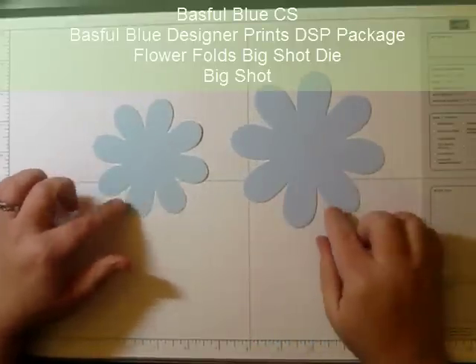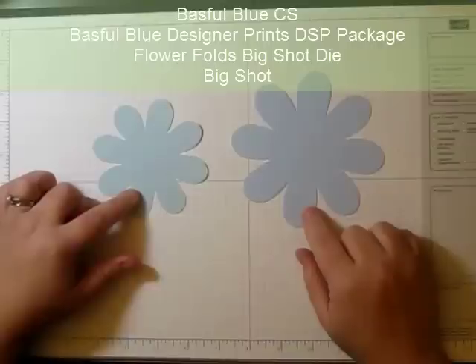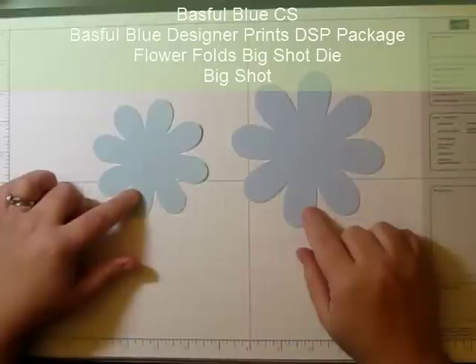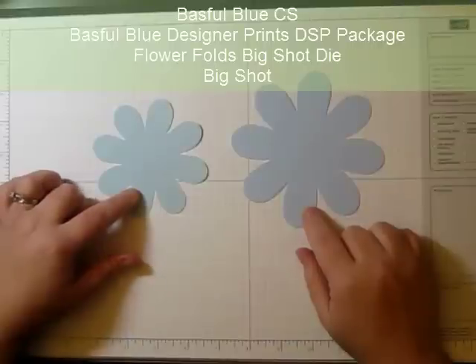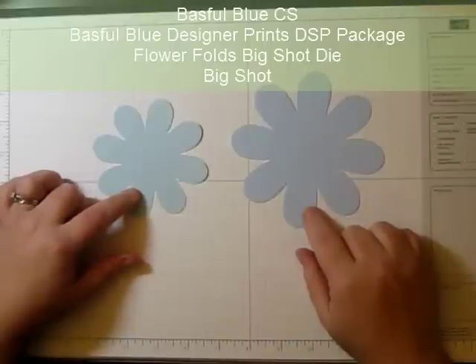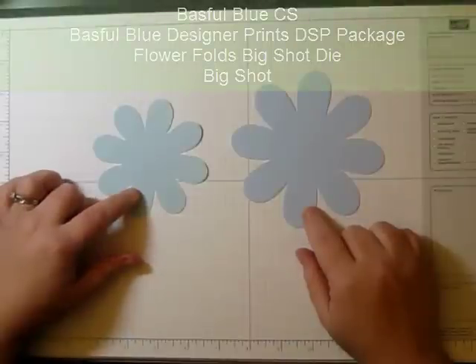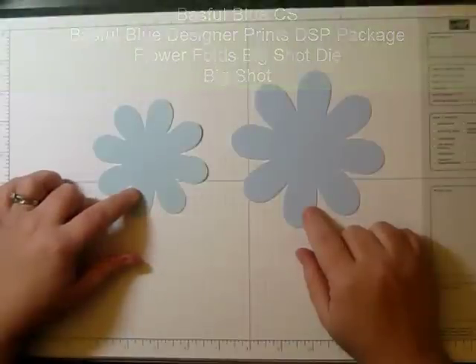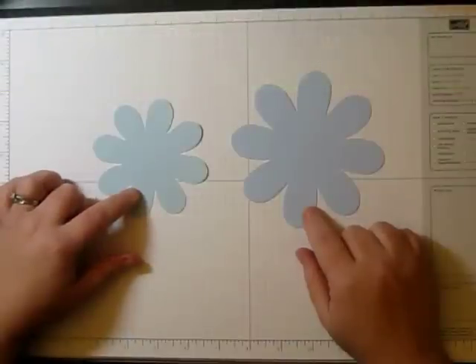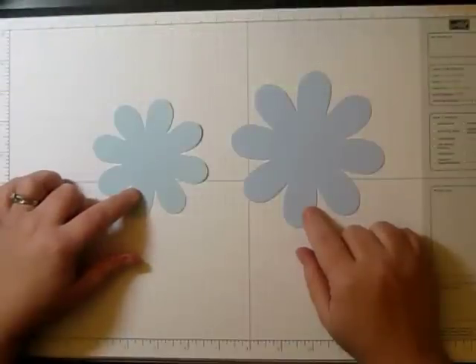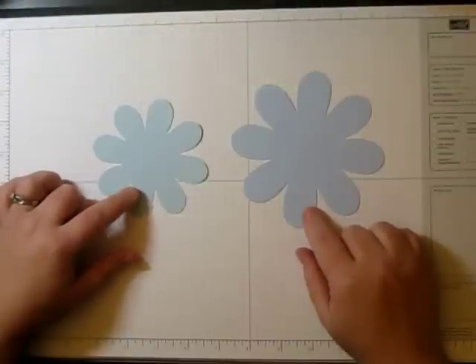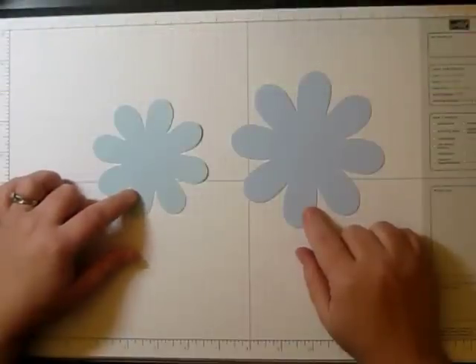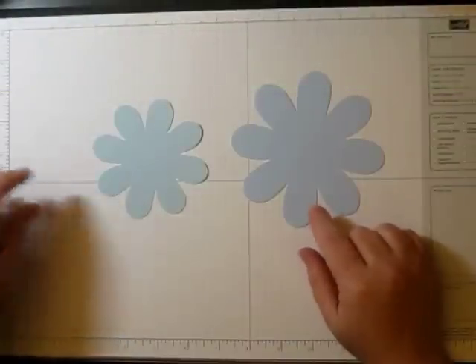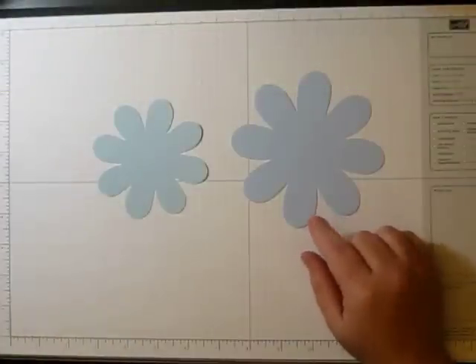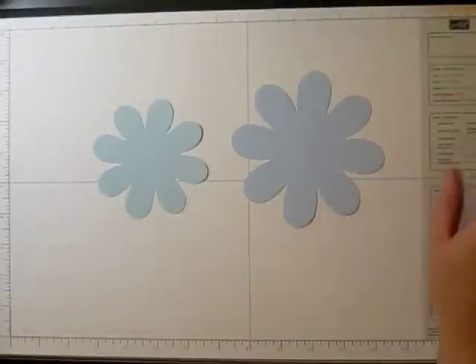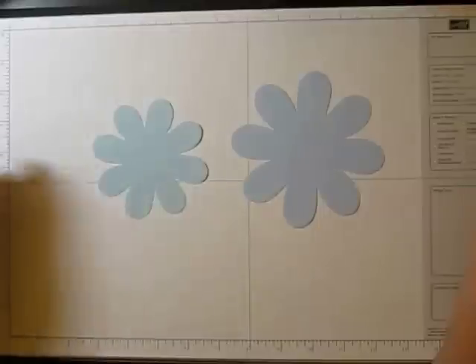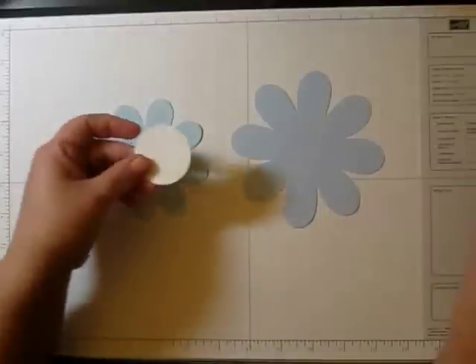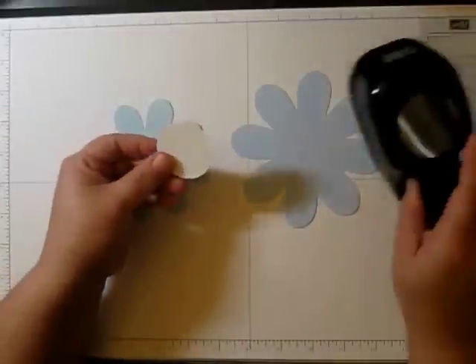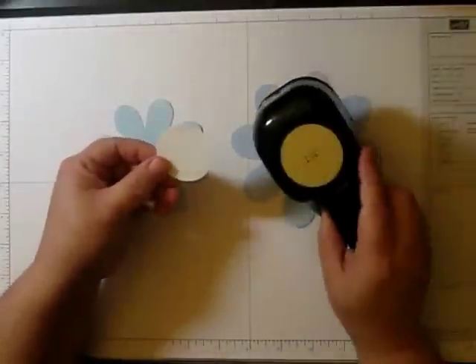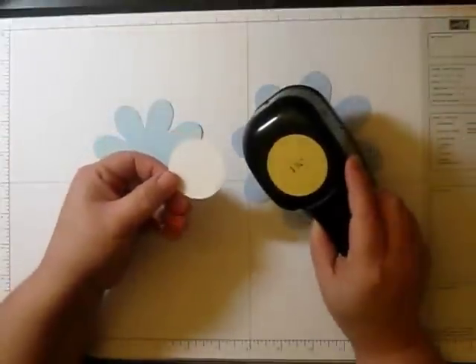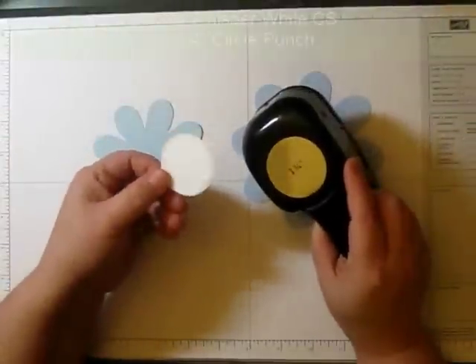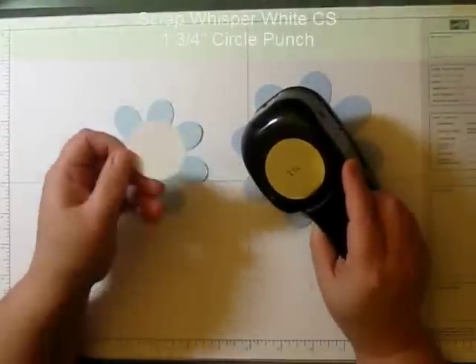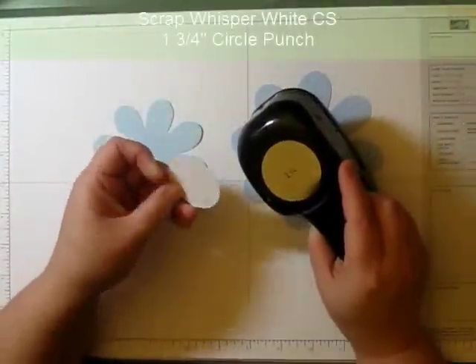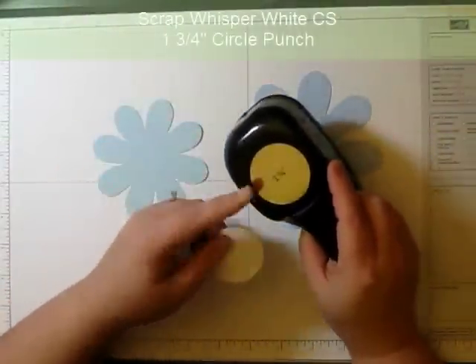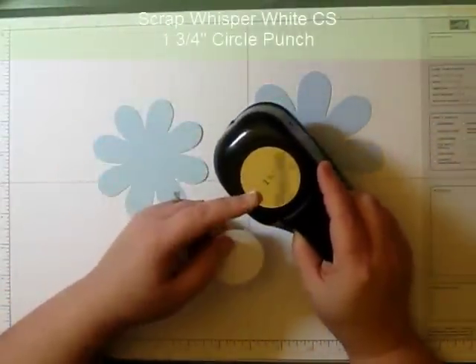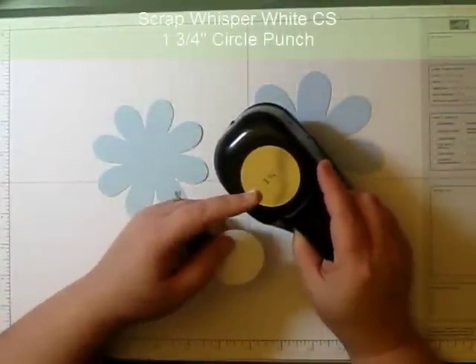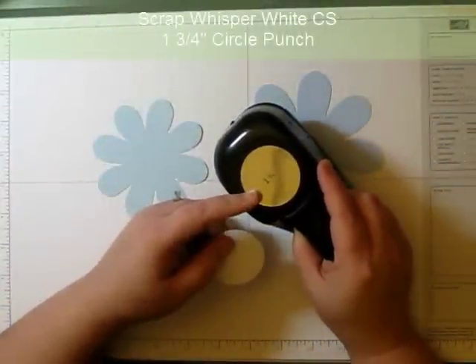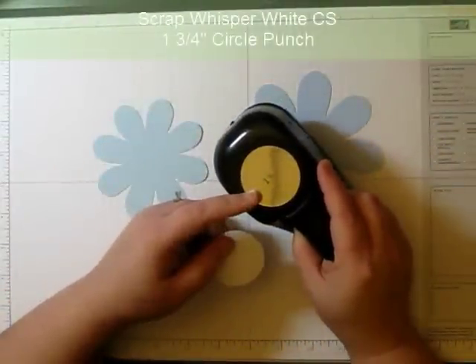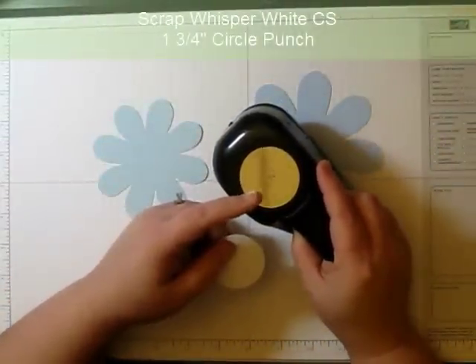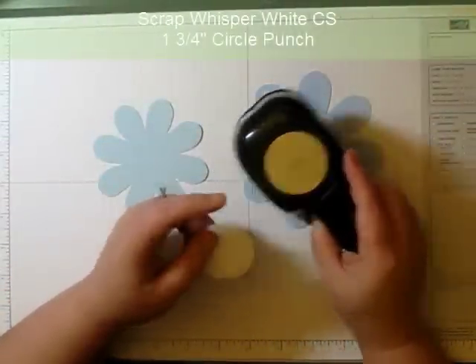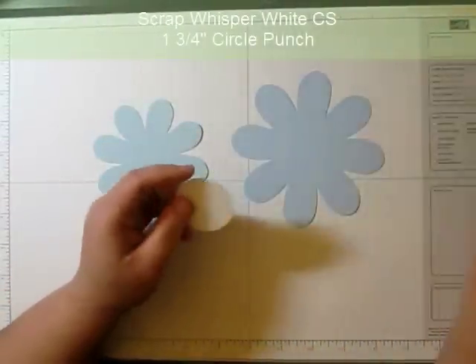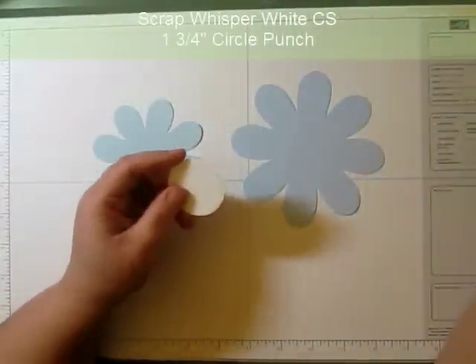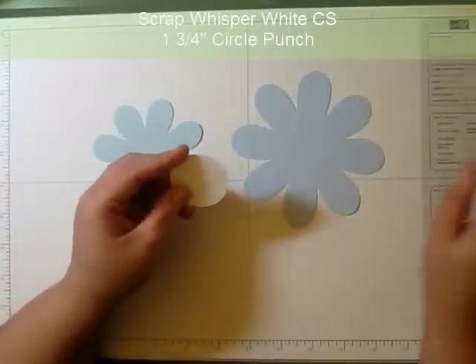I cut them both out with the Flower Folds die on the Big Shot, and then I've cut out a piece of scrap paper with the one and three quarter inch punch.